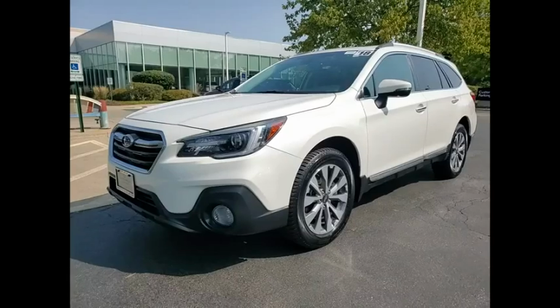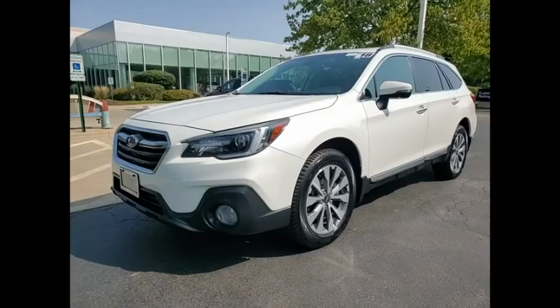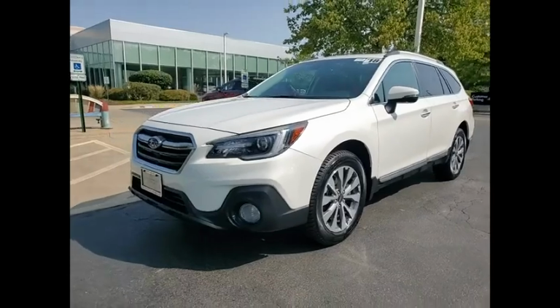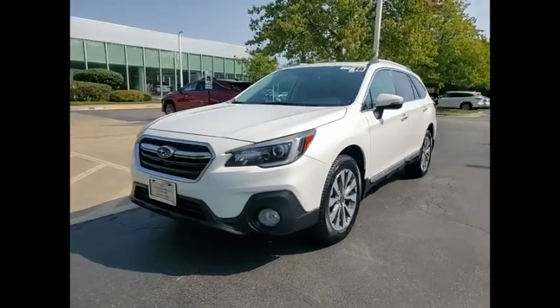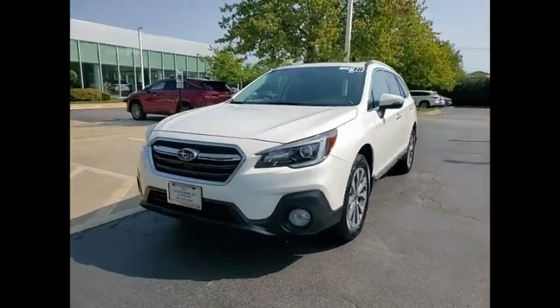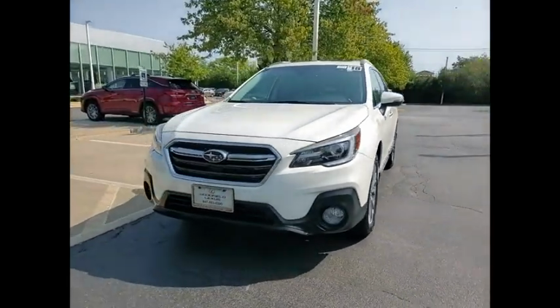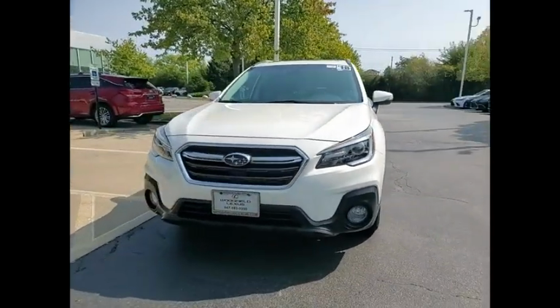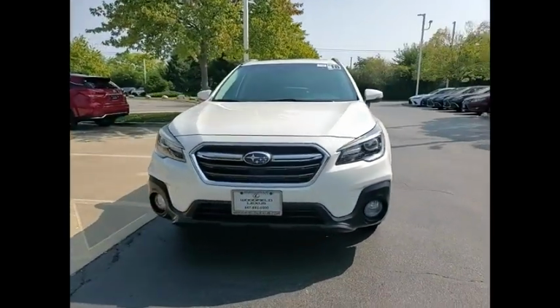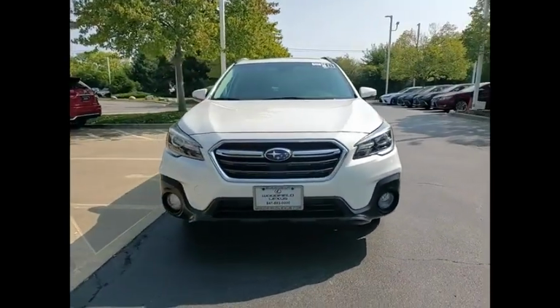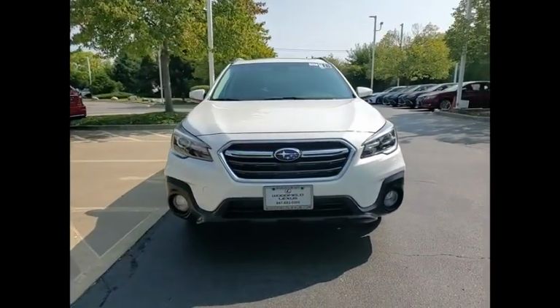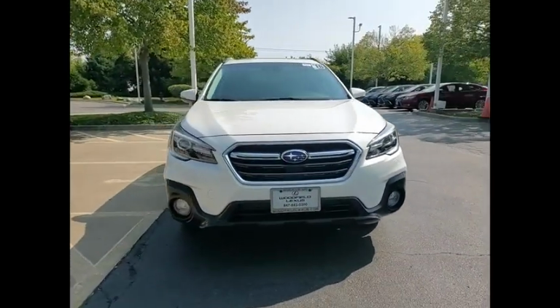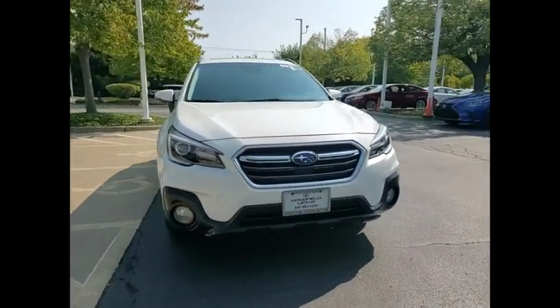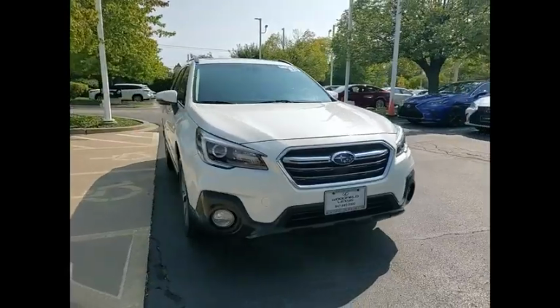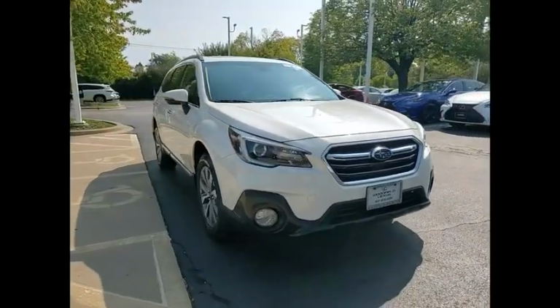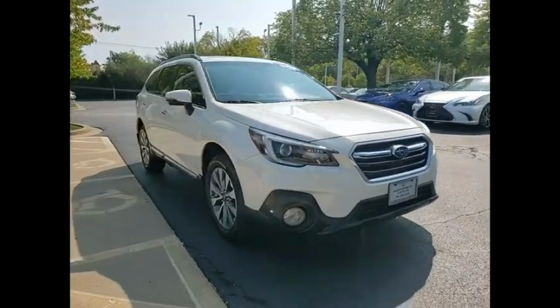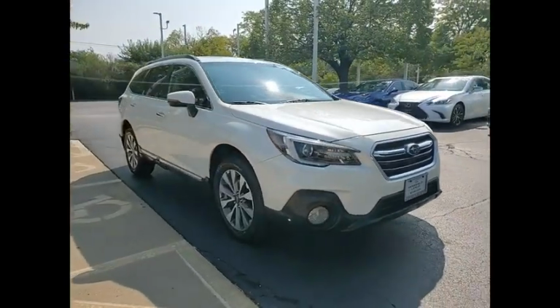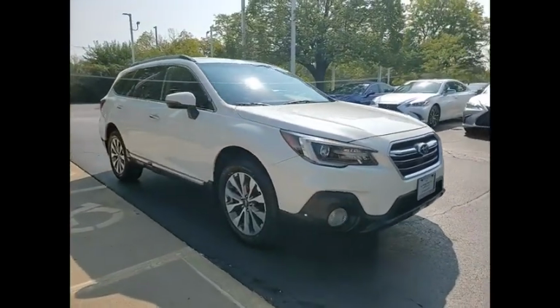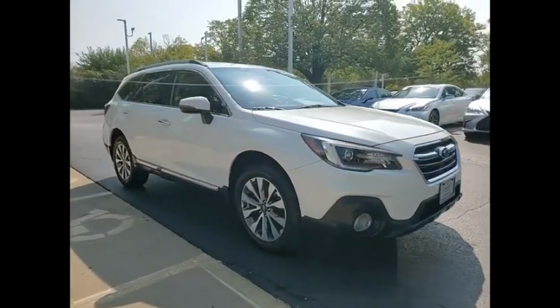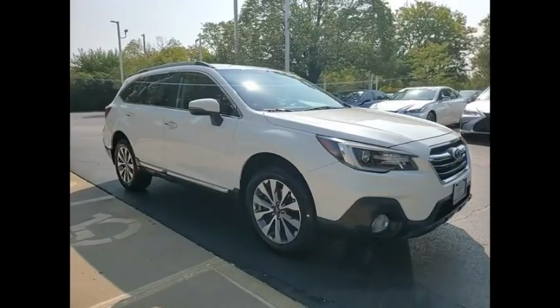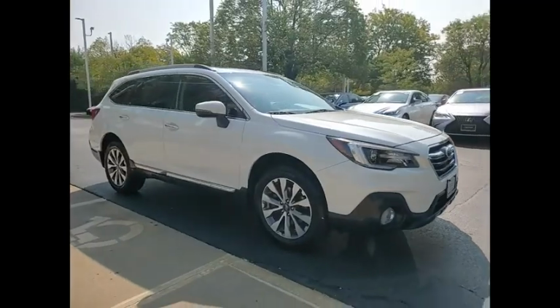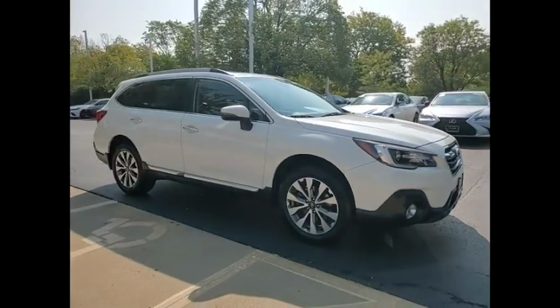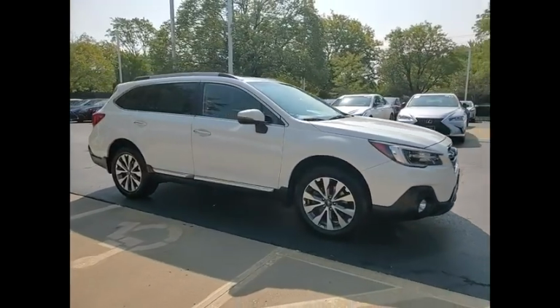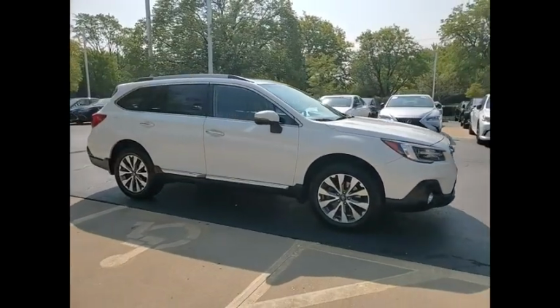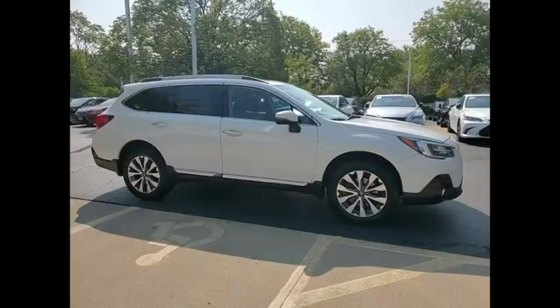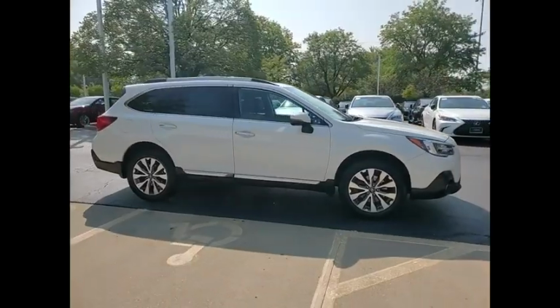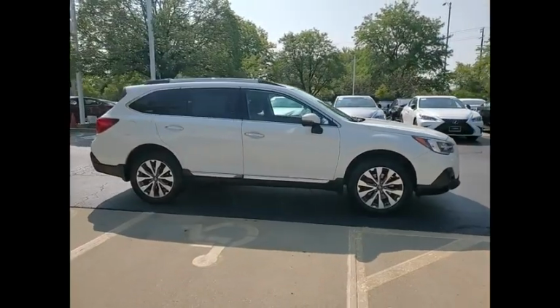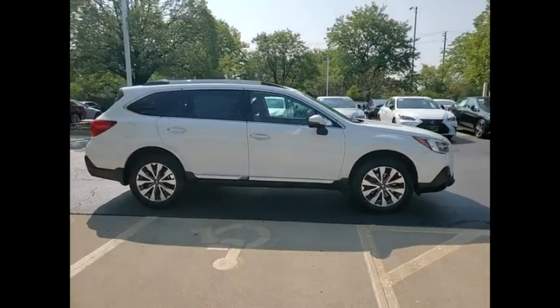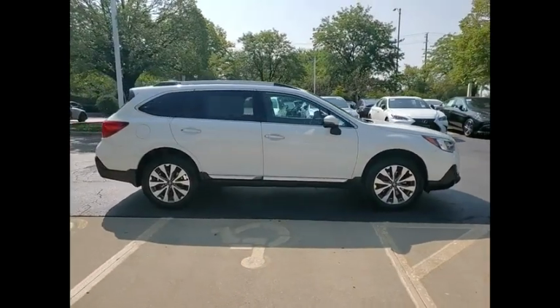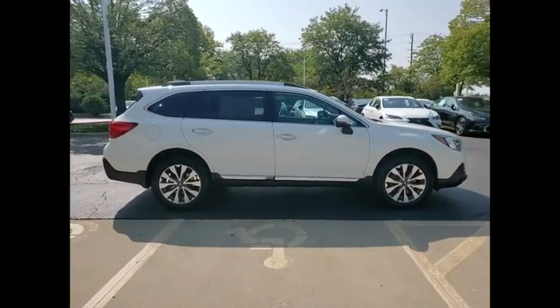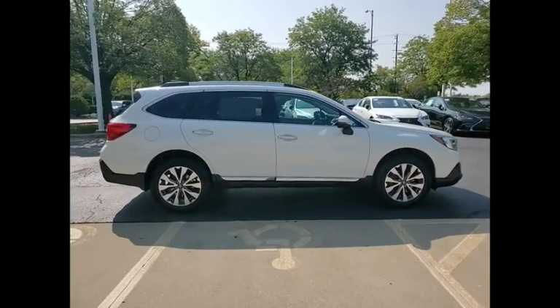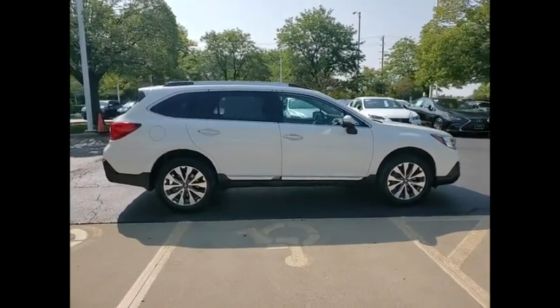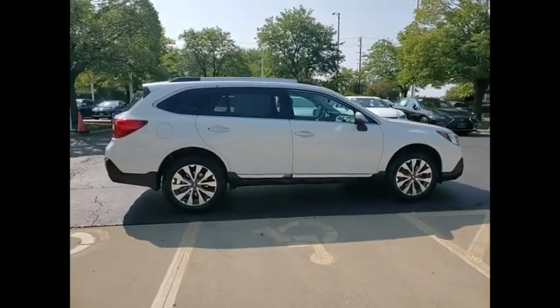Looking for the right vehicle? Check out the 2018 Outback. Take the go-anywhere capability of all-wheel drive and plenty of room for cargo and companions, and you've got the Subaru Outback. Let the adventure begin.